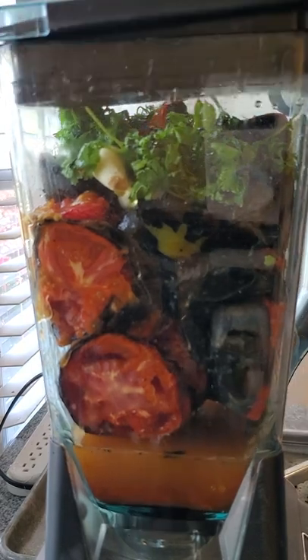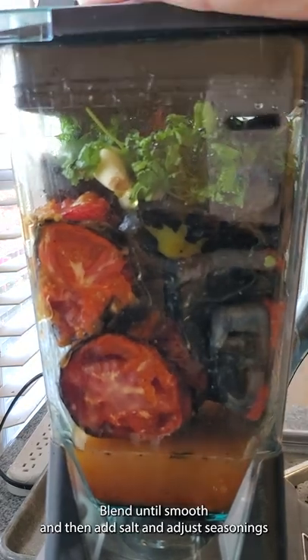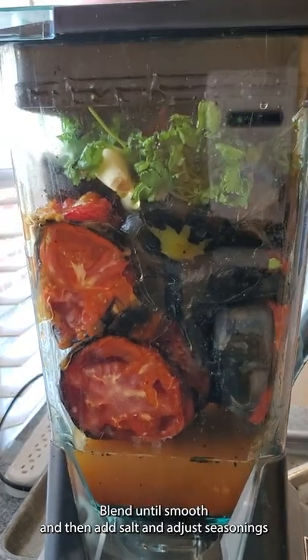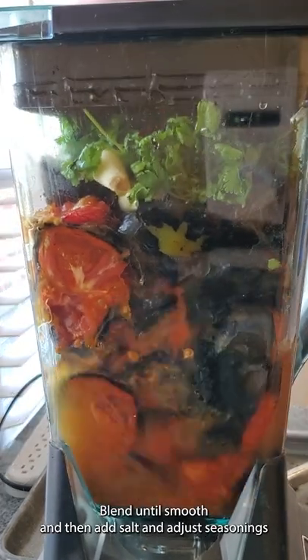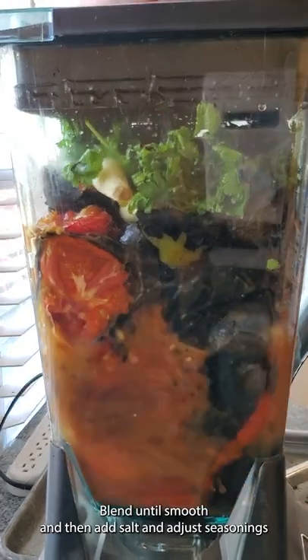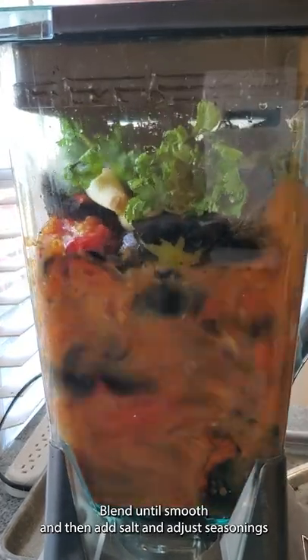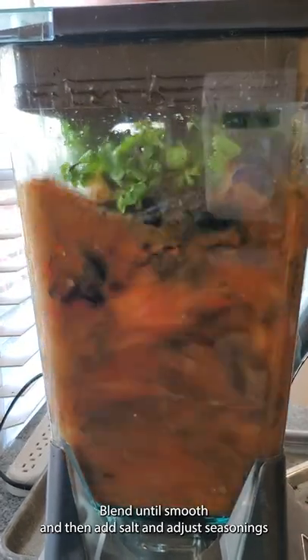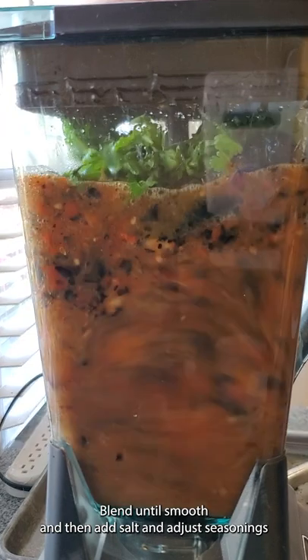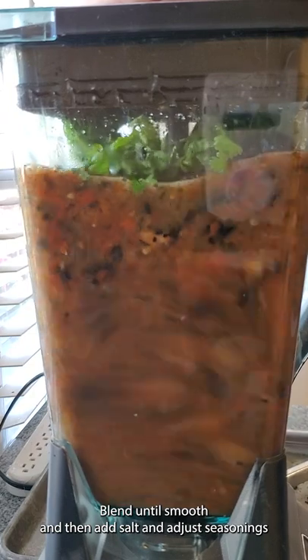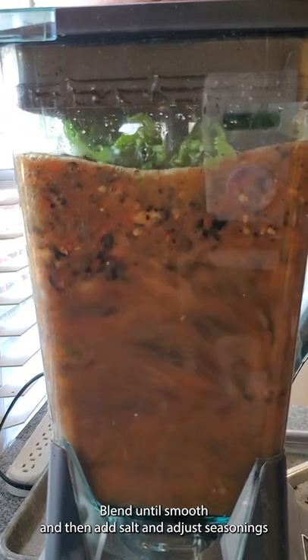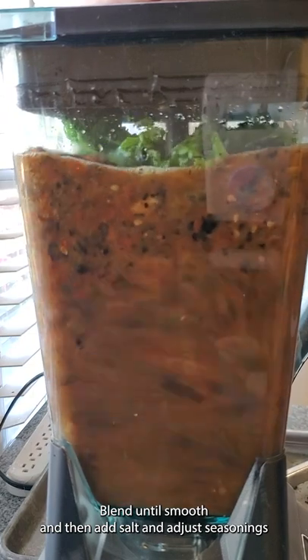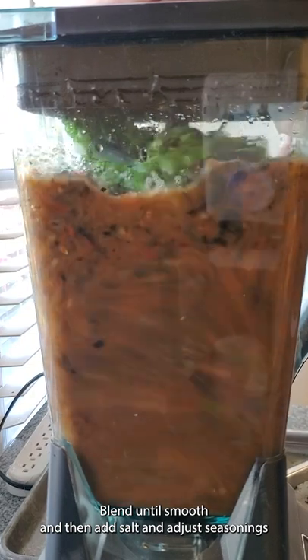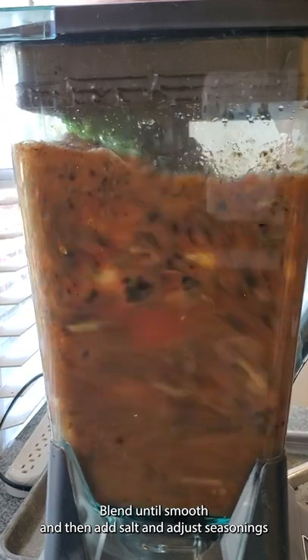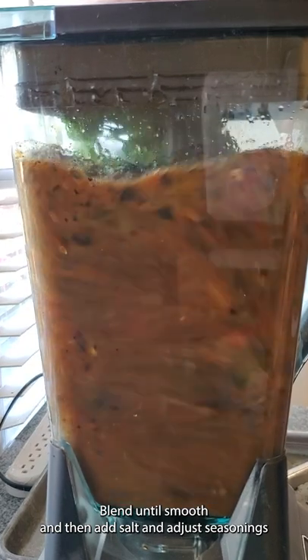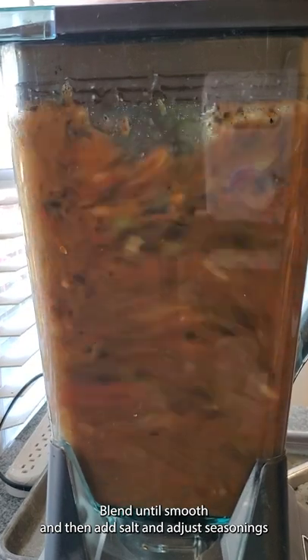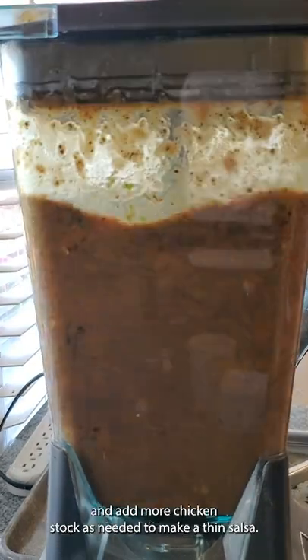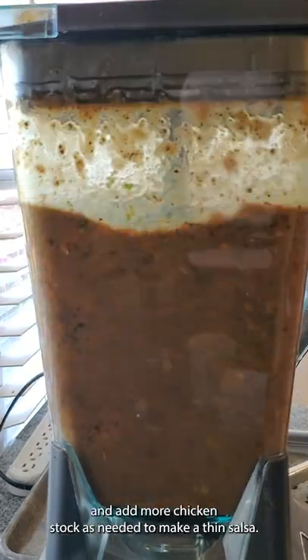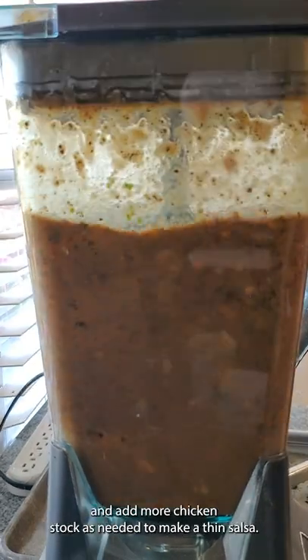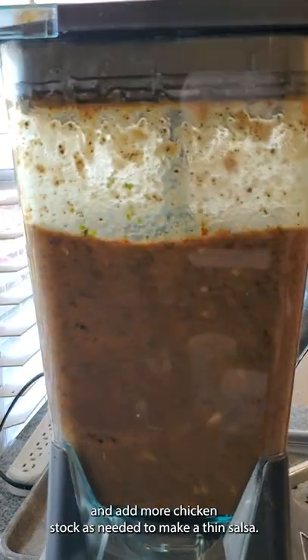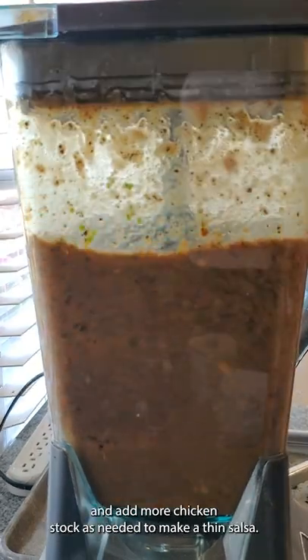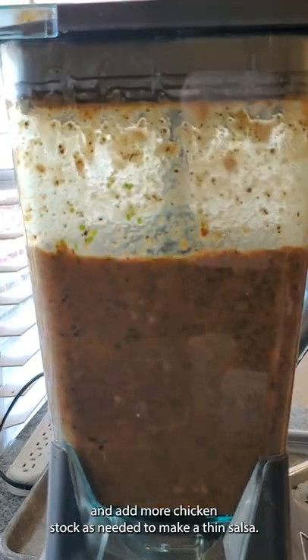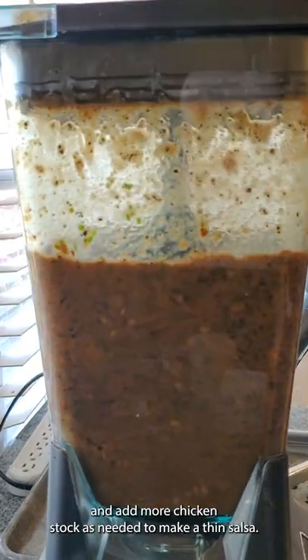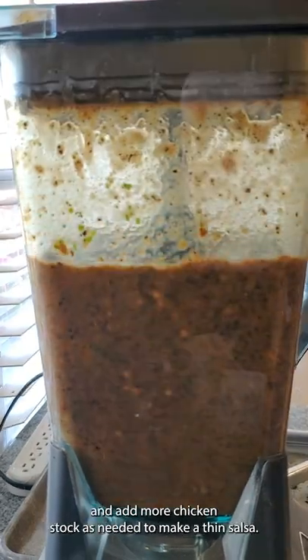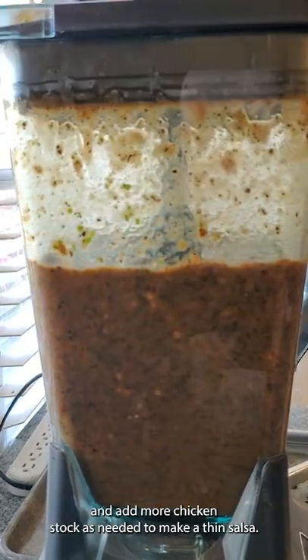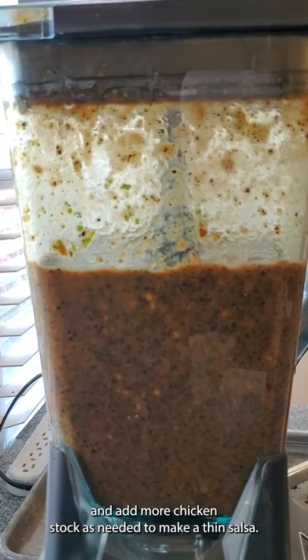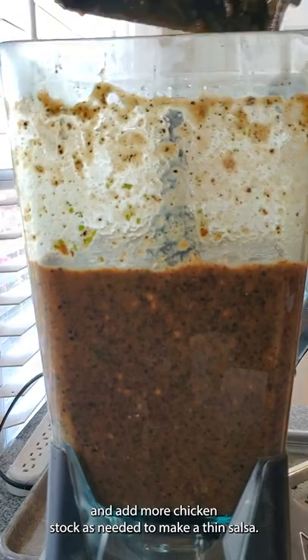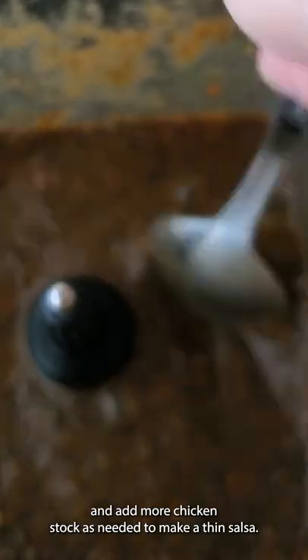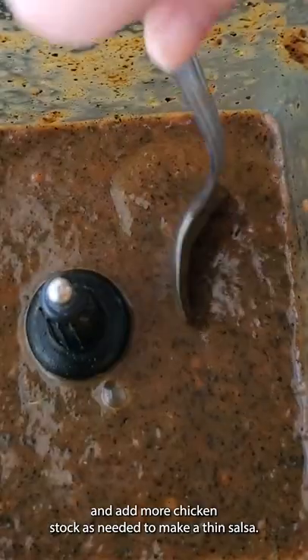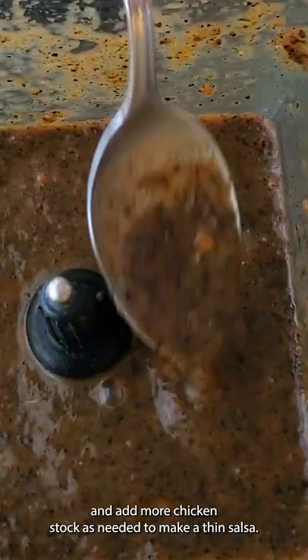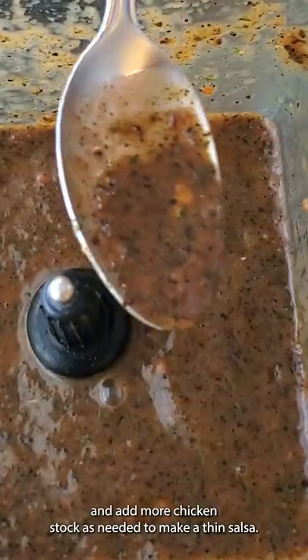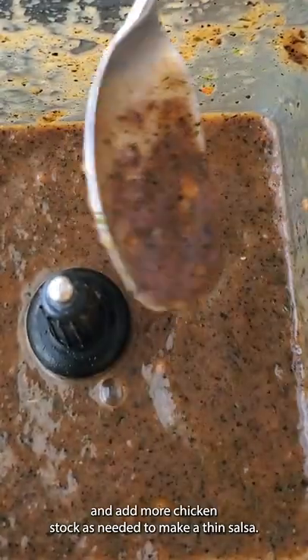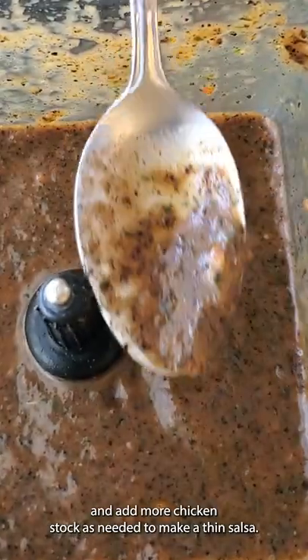Blend until smooth, then add salt and adjust seasonings, adding more chicken stock as needed to make a thin salsa.